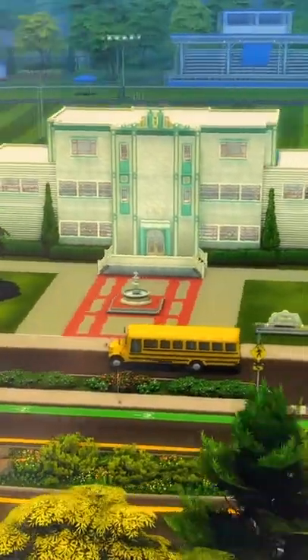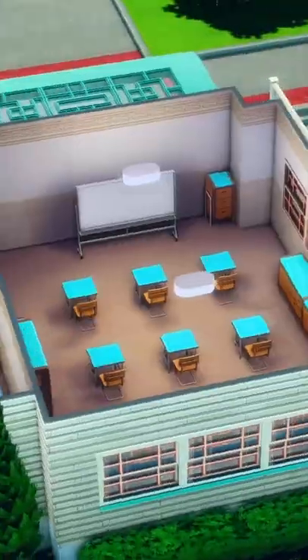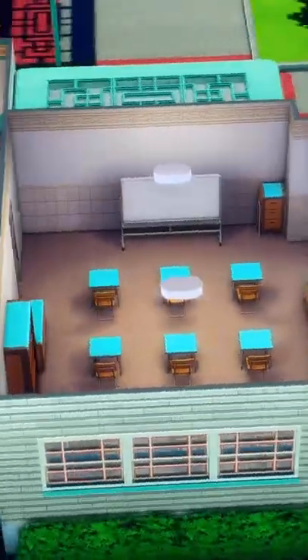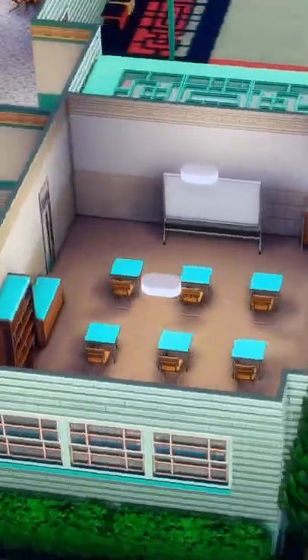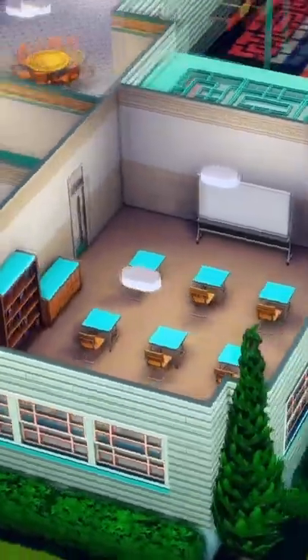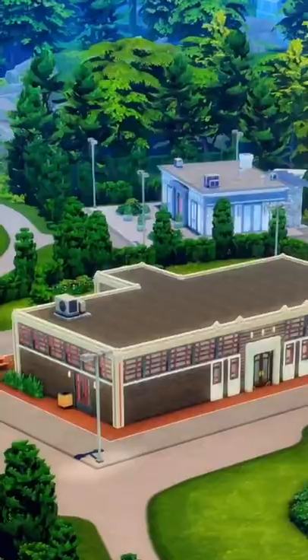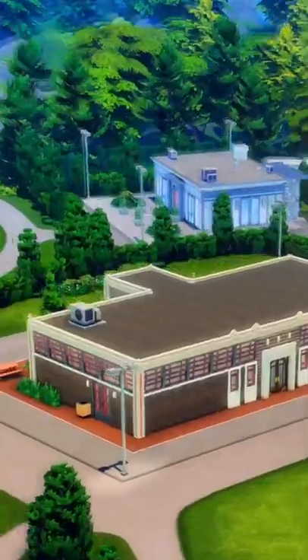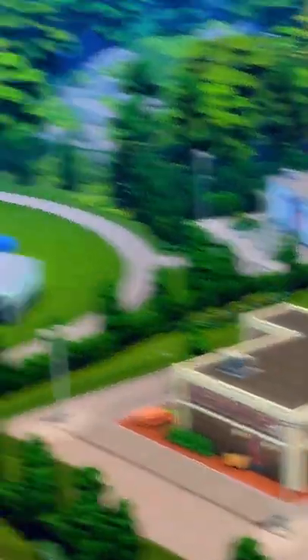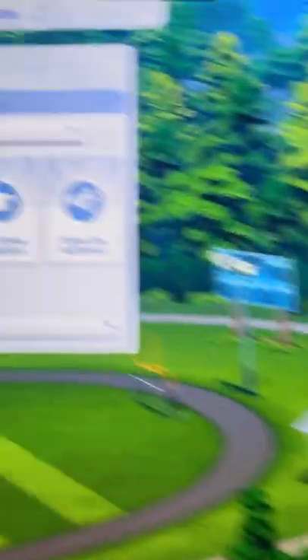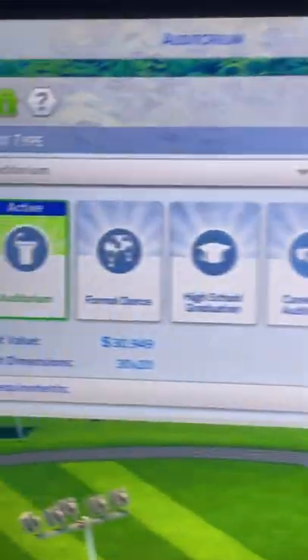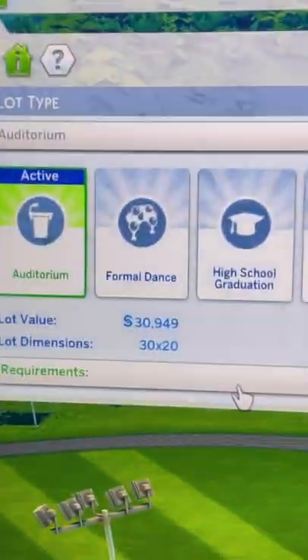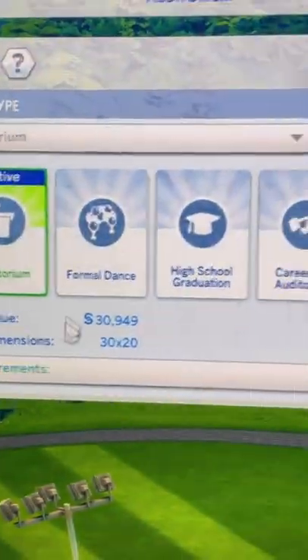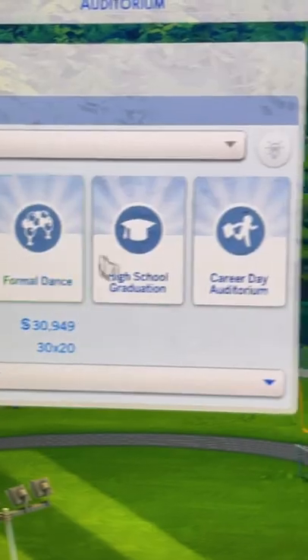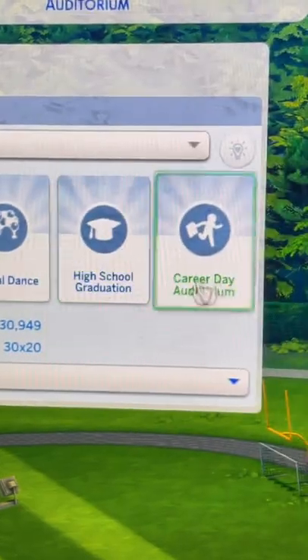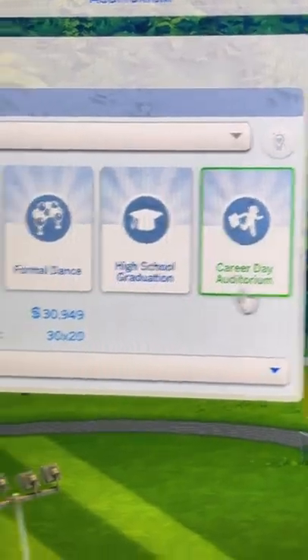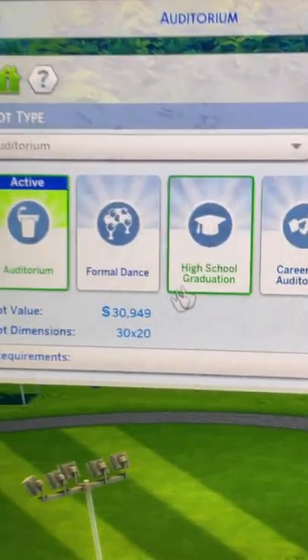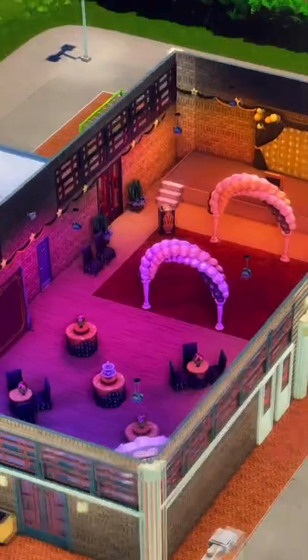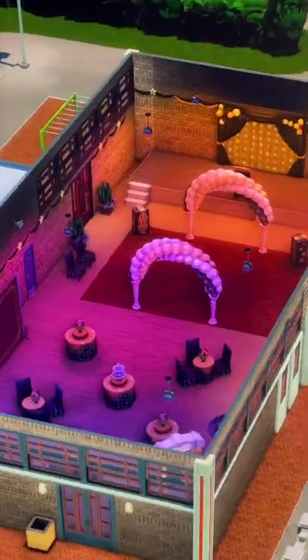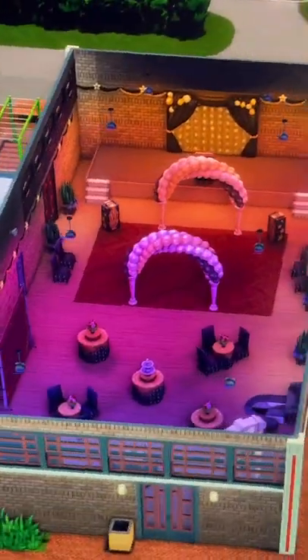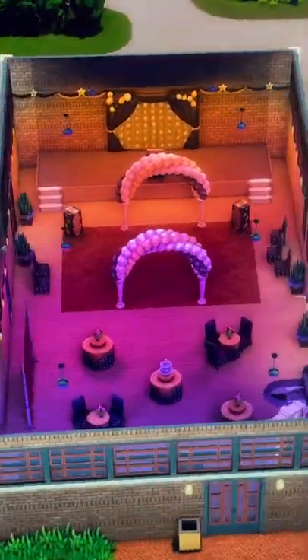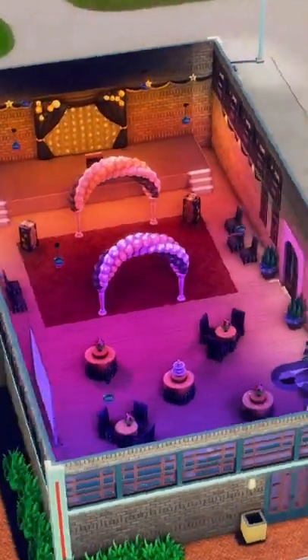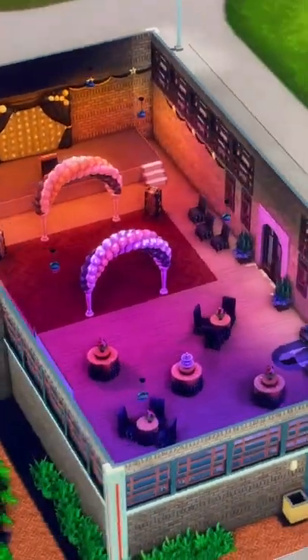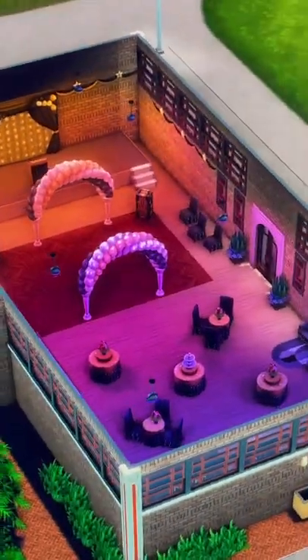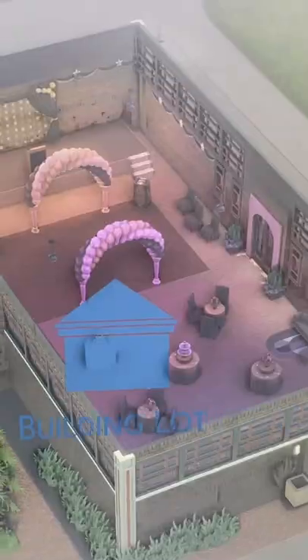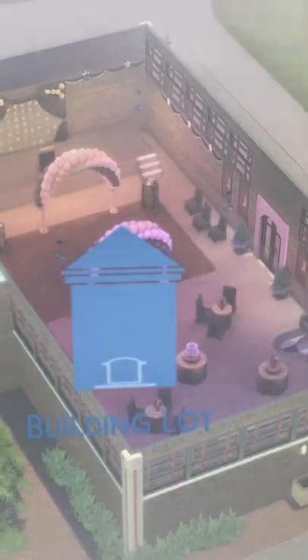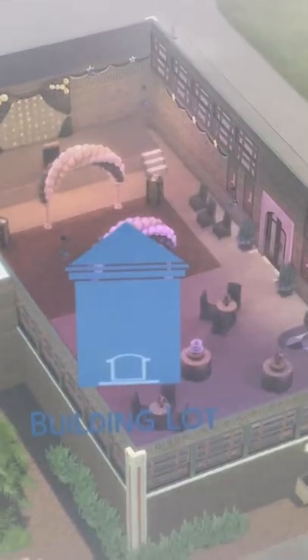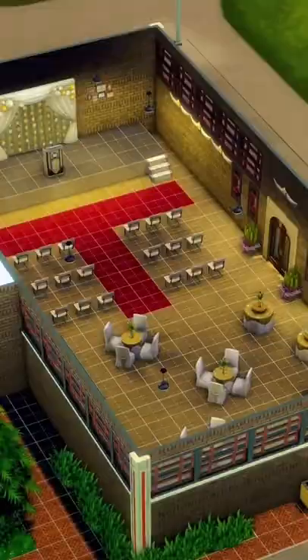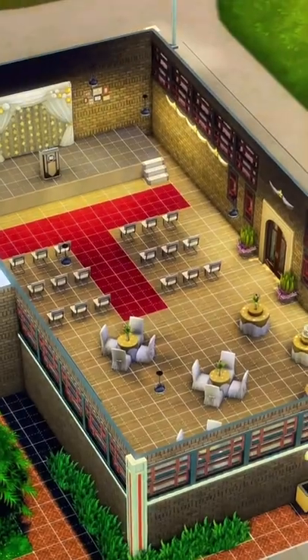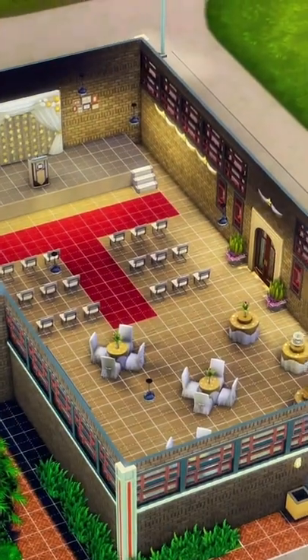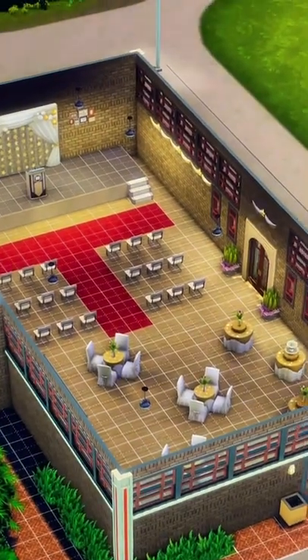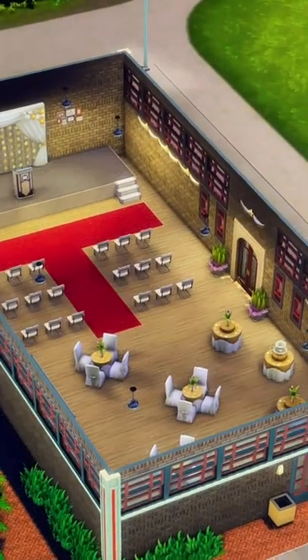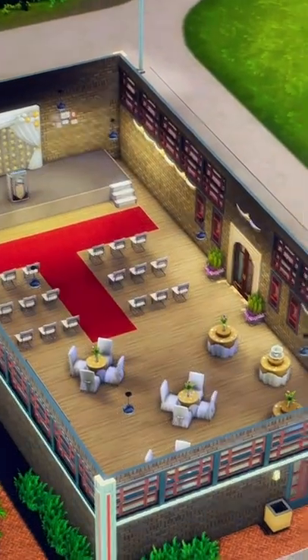This is what the high school looks like. You obviously have the classrooms. Then you have the auditorium, which can be converted into three different things. This is what the prom looks like, and then obviously this is for the graduation.